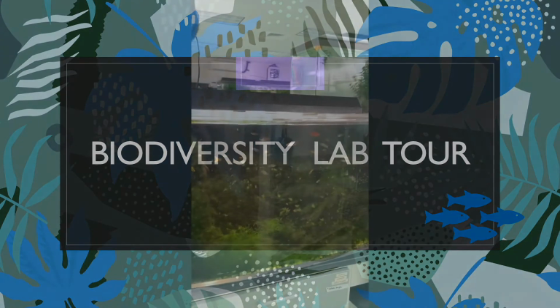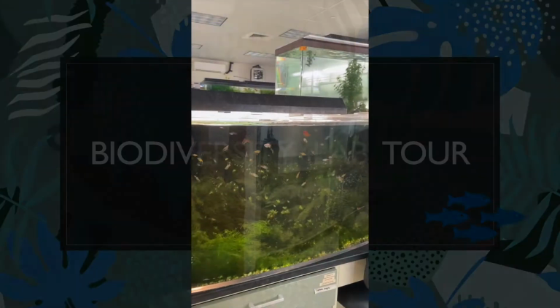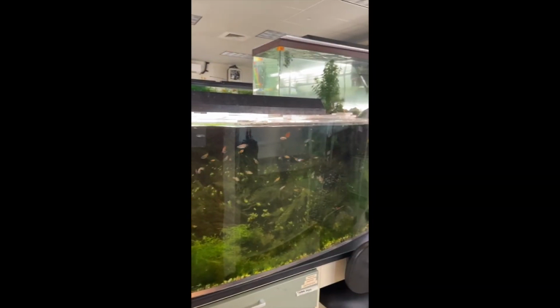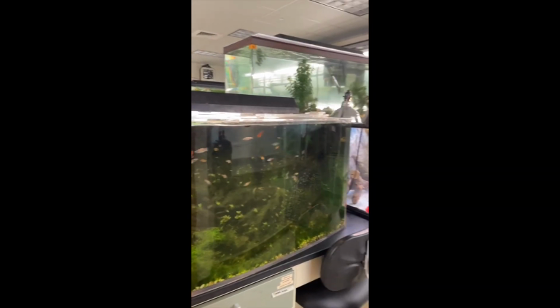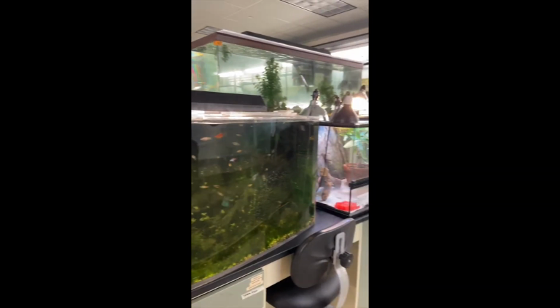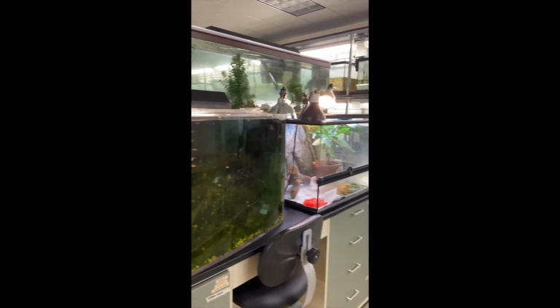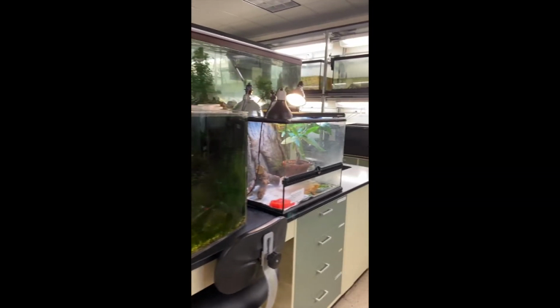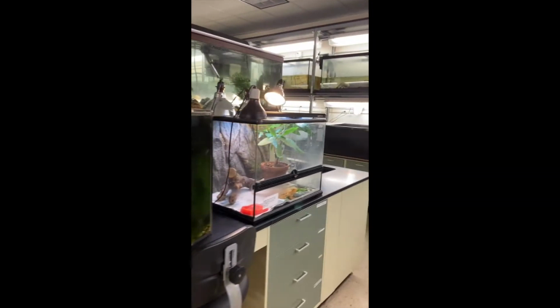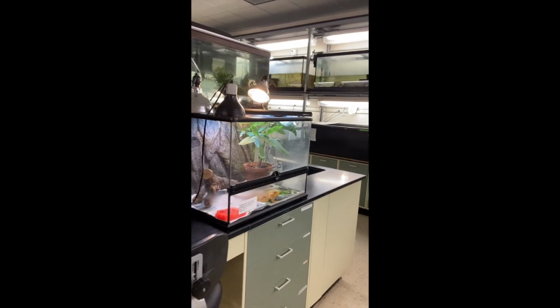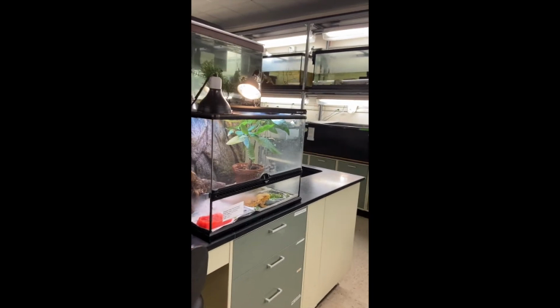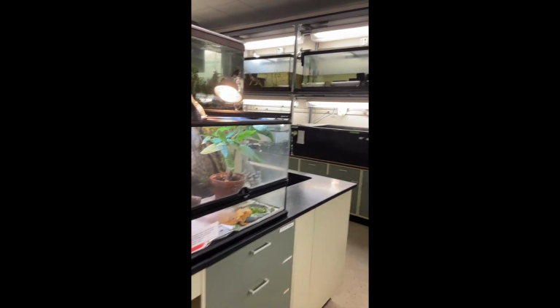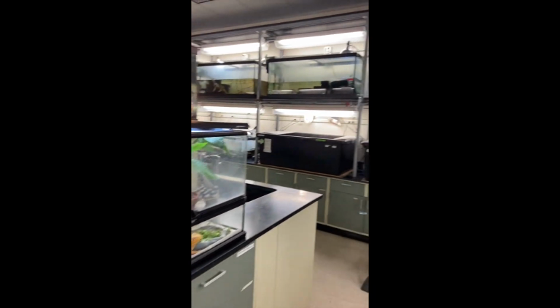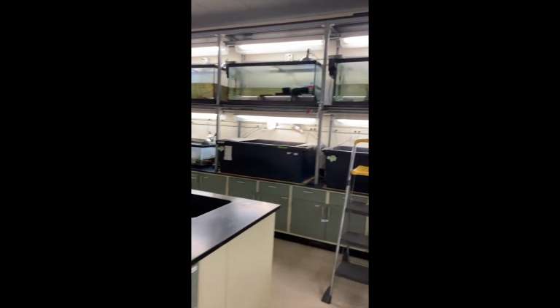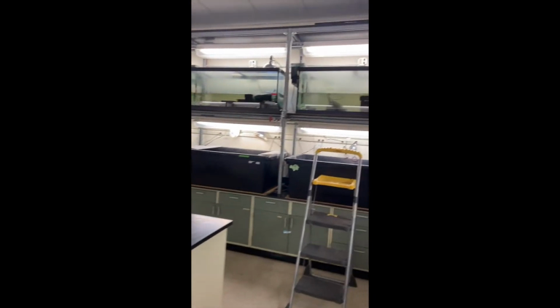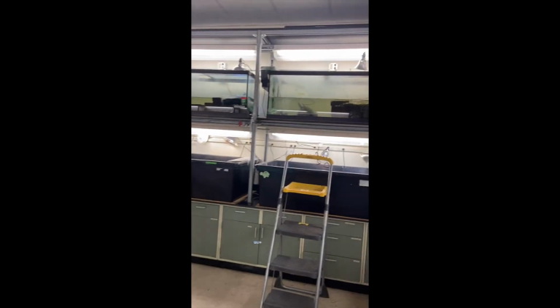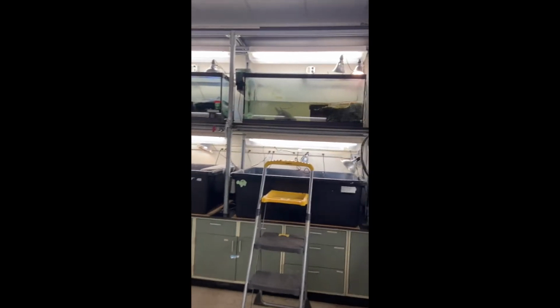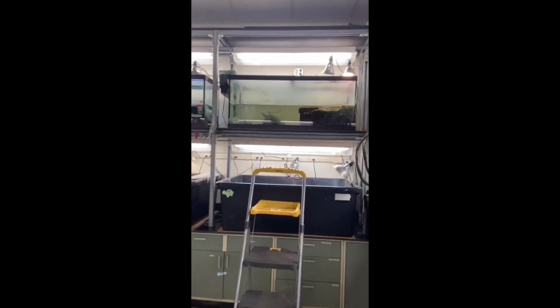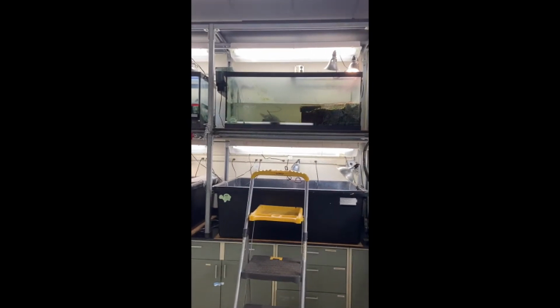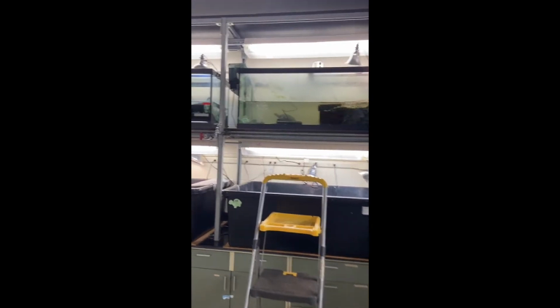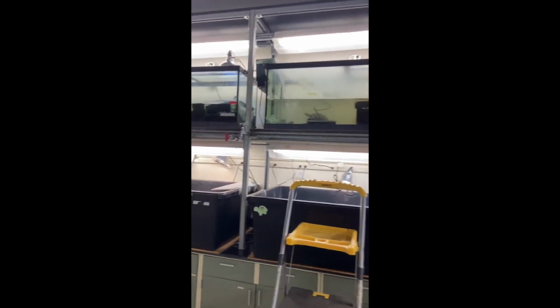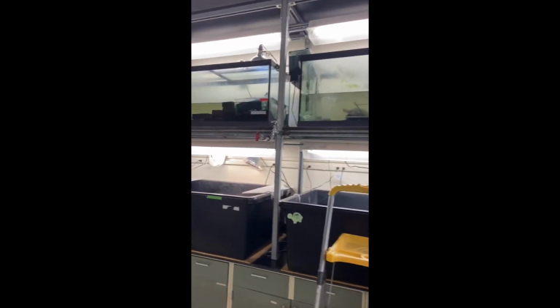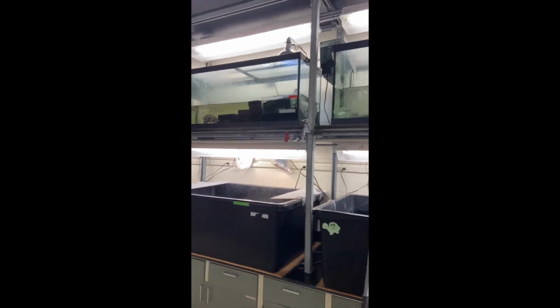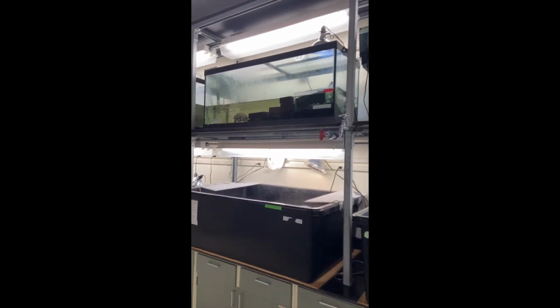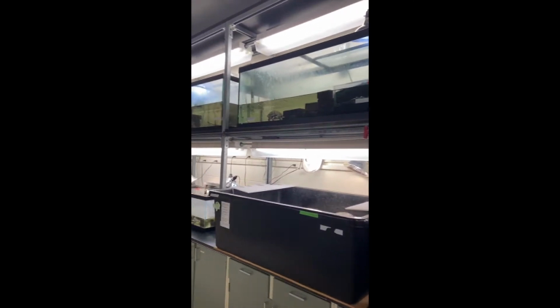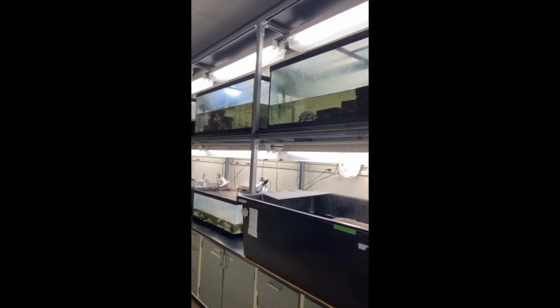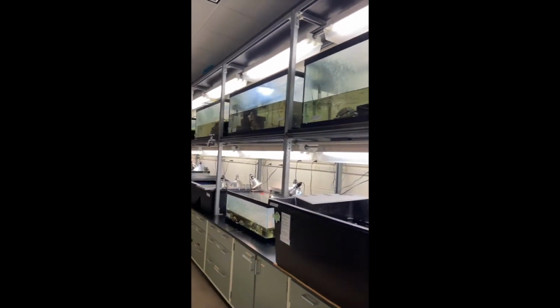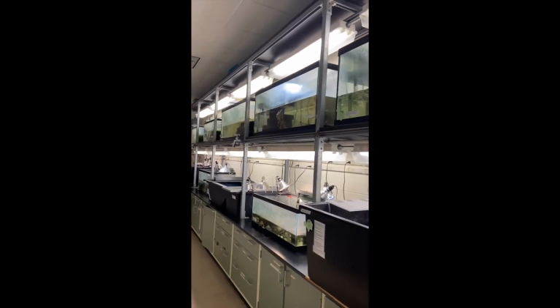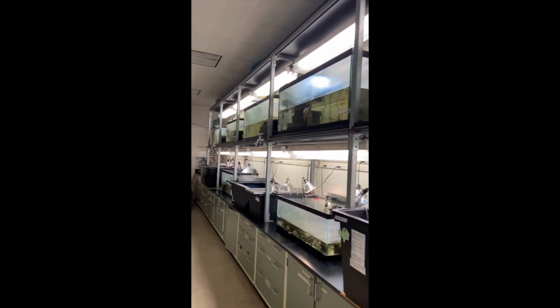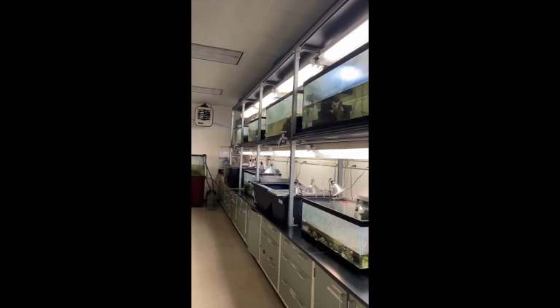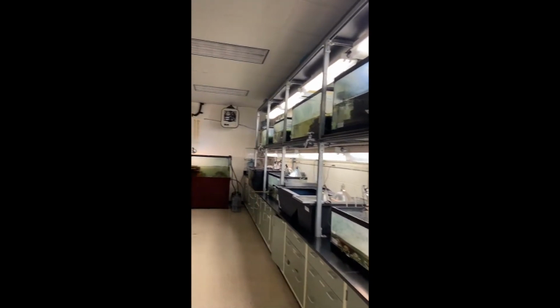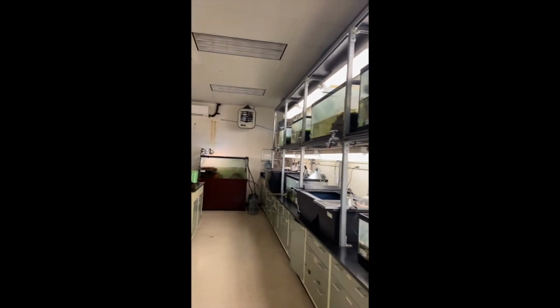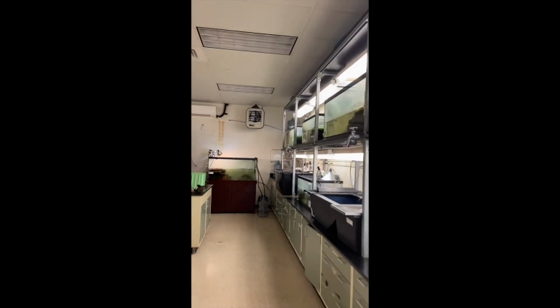Hi everyone! Welcome to the Biodiversity Lab at St. Joseph's University. In this lab, we house a wide variety of species of turtles and fish. Many of the animals we have are very rare in the wild, so by having them here, we help to protect them.